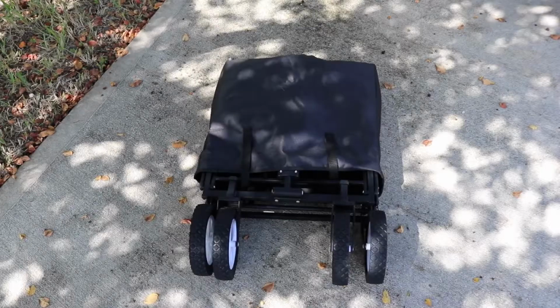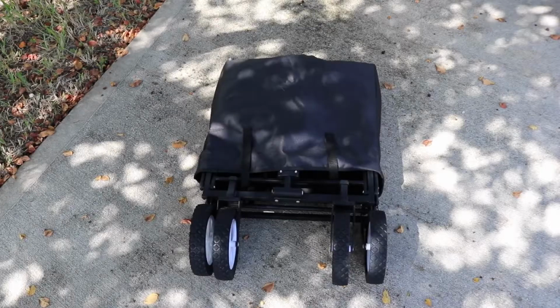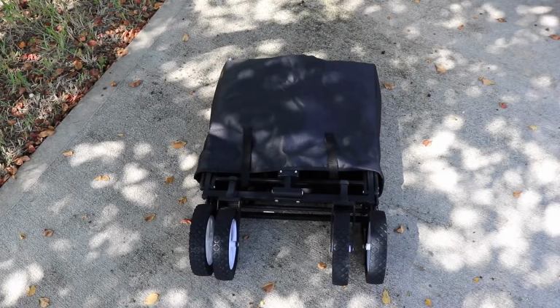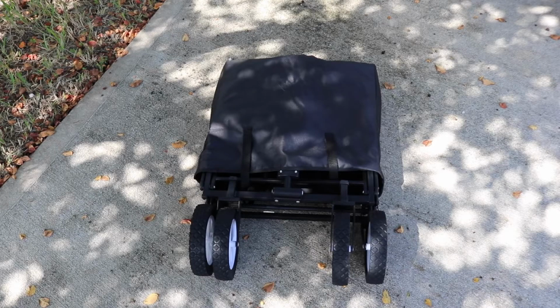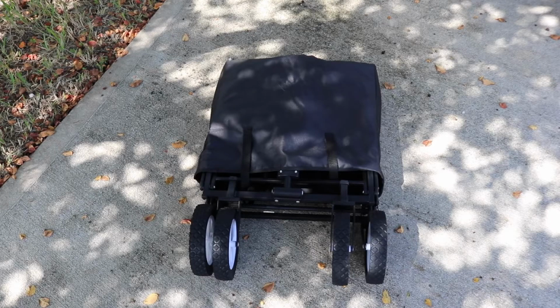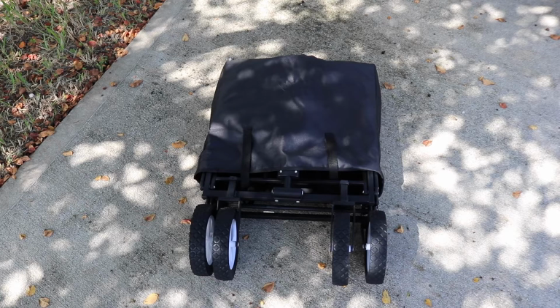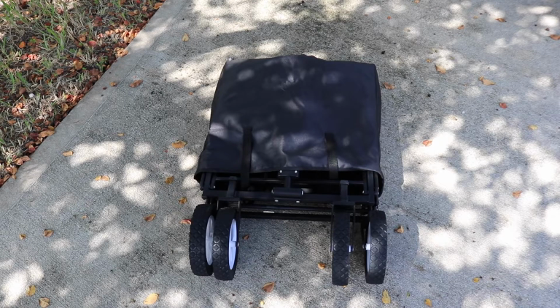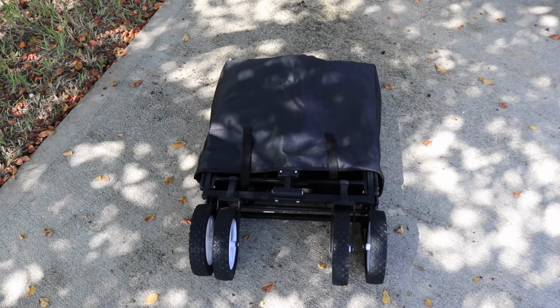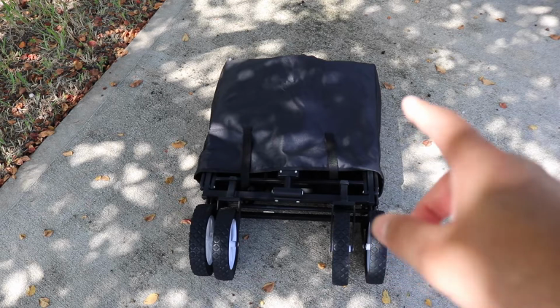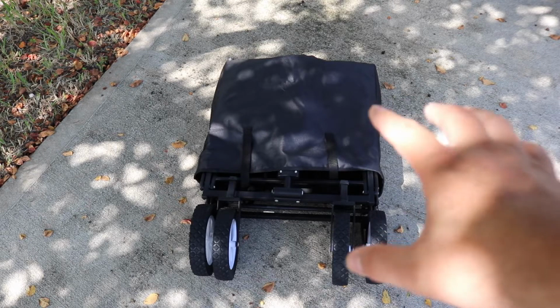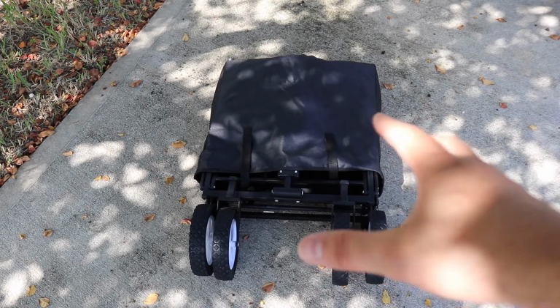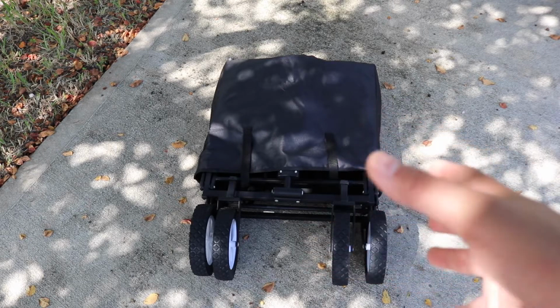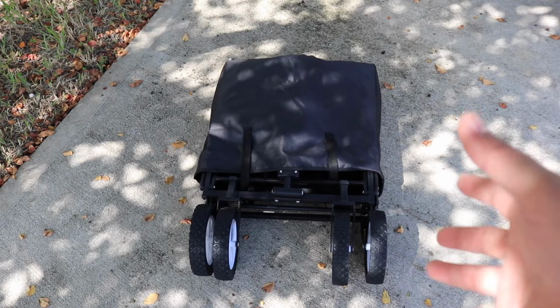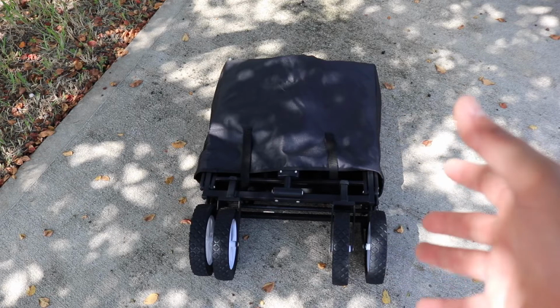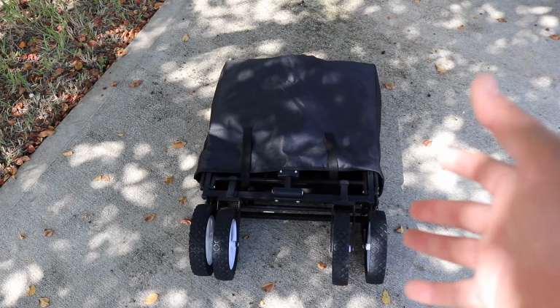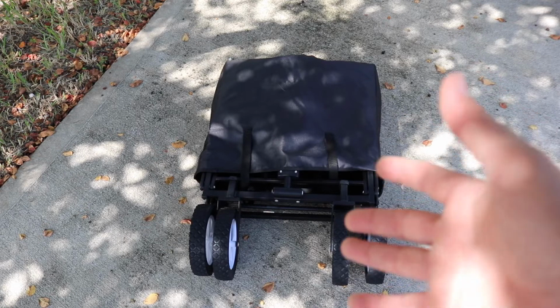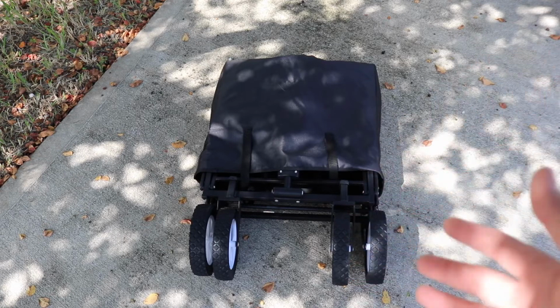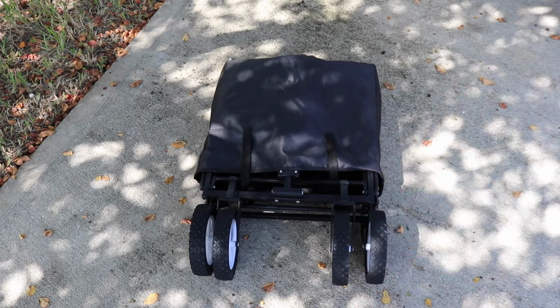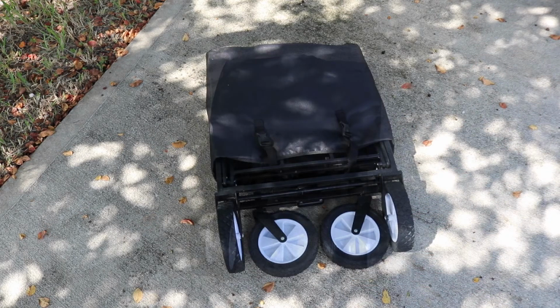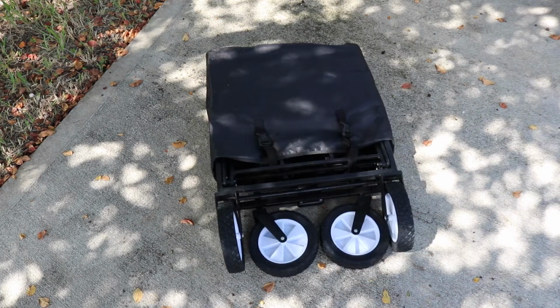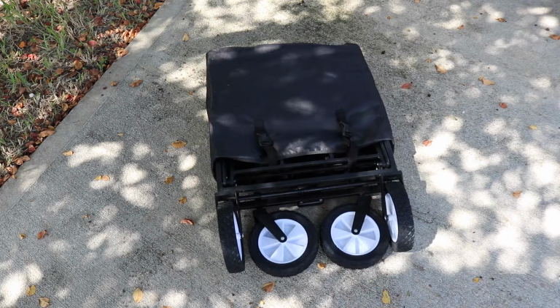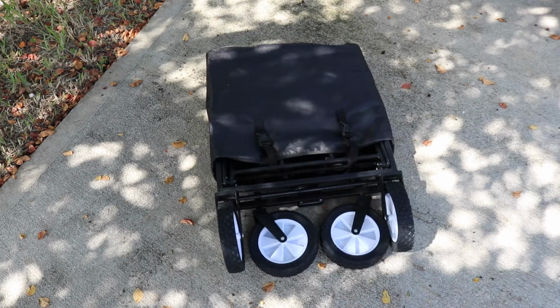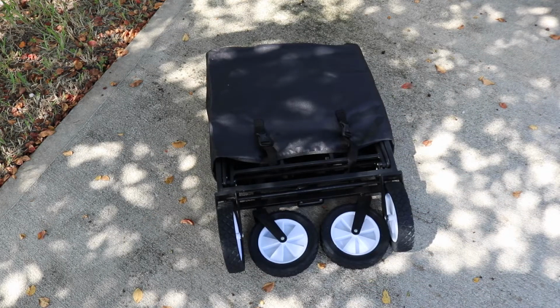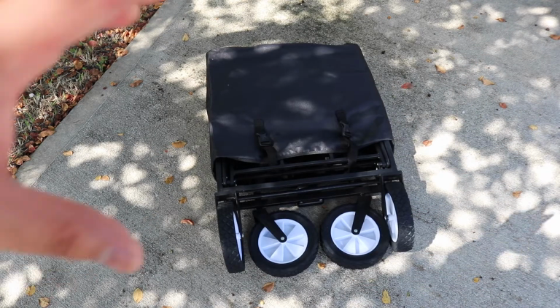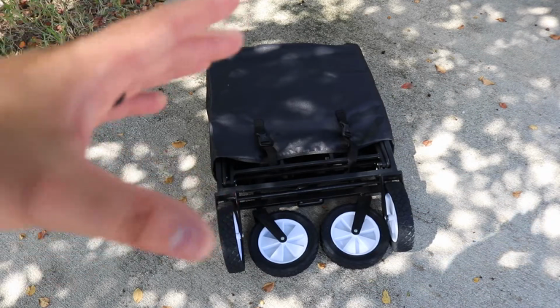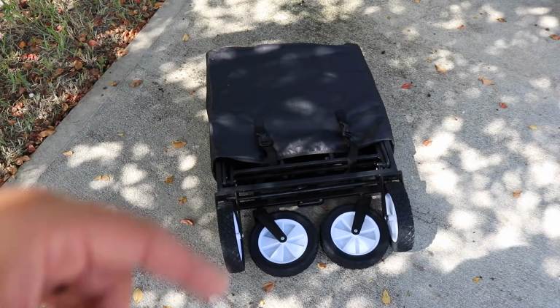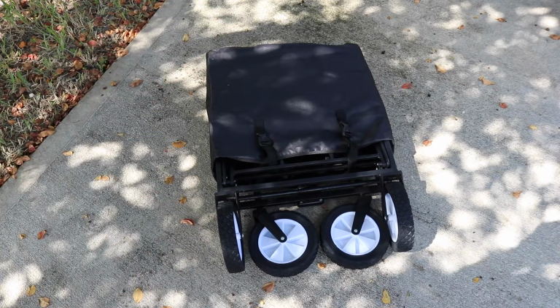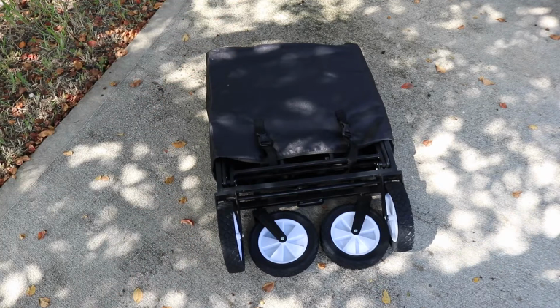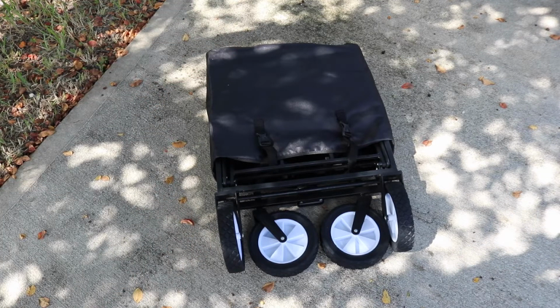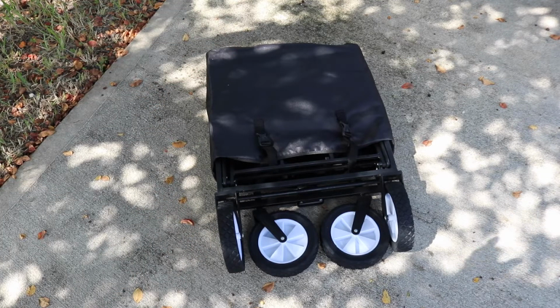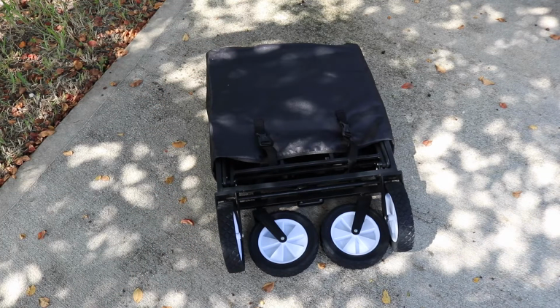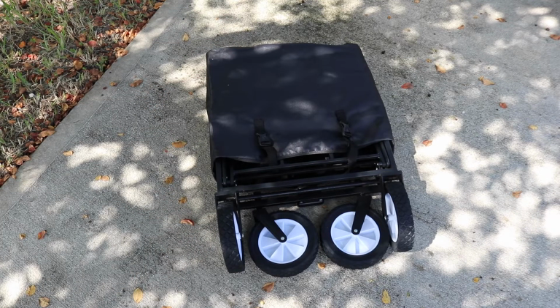We got this wagon right here and we're just going to give you a quick look at how it looks in the closed position — that's kind of how you store it. Here's the other side, and you can obviously tell that it has that wrap but also has those big wheels, which I'm going to give you a quick look at.